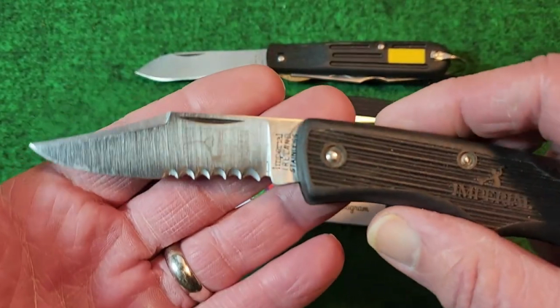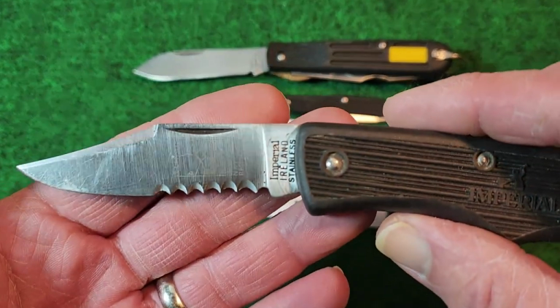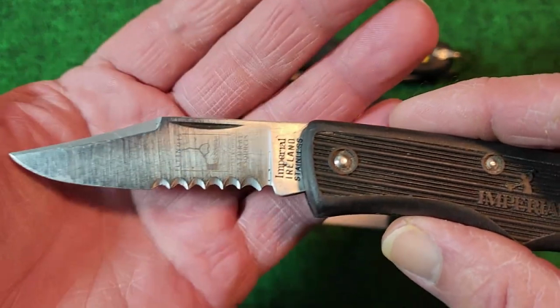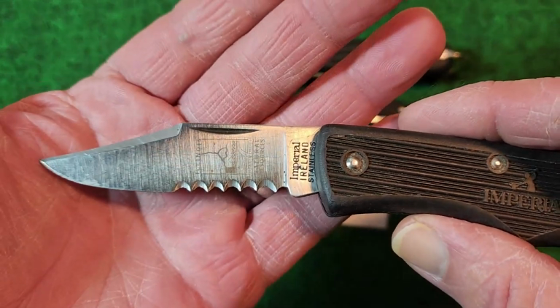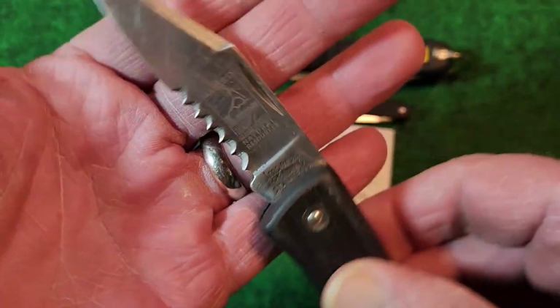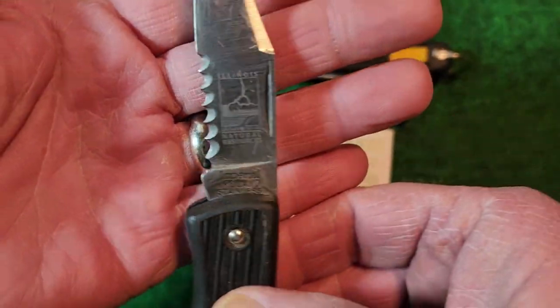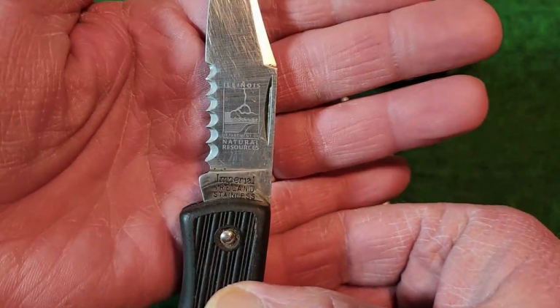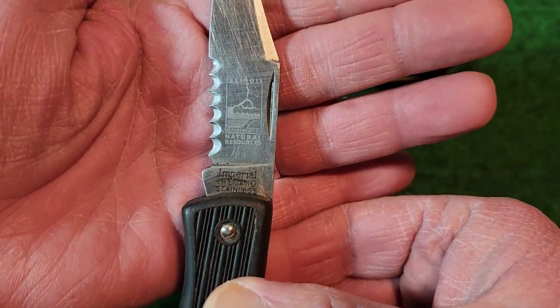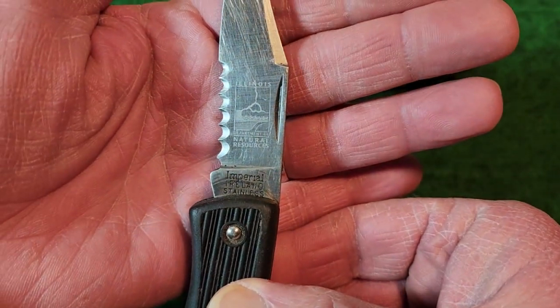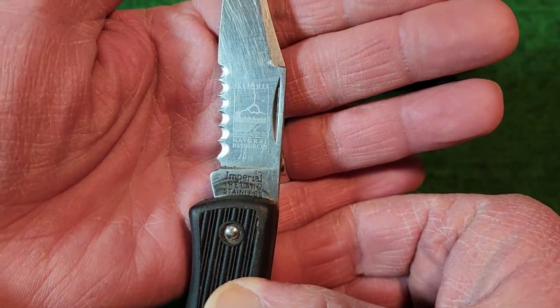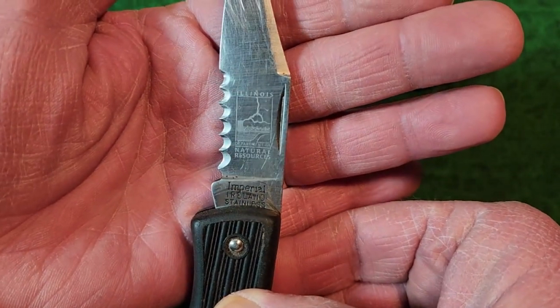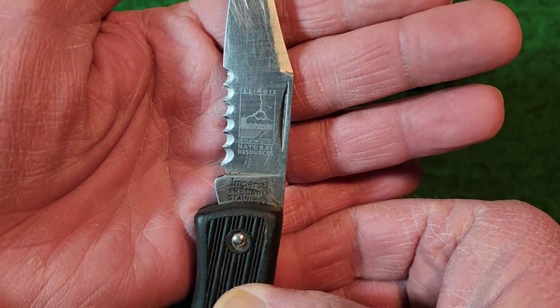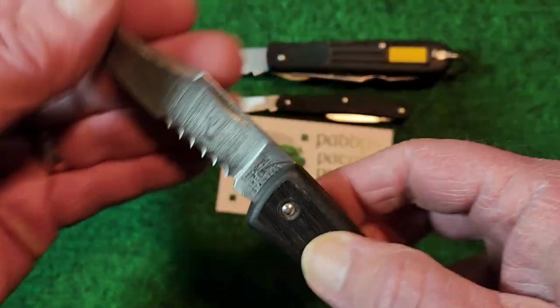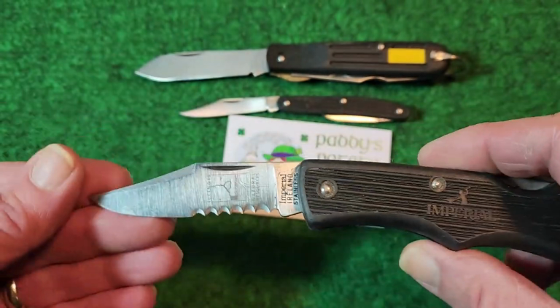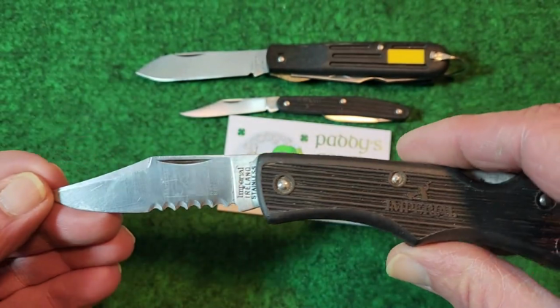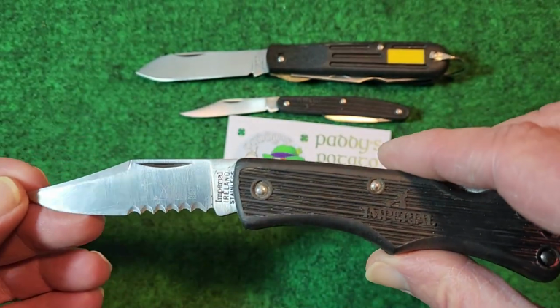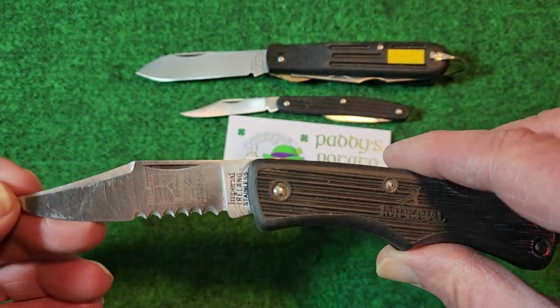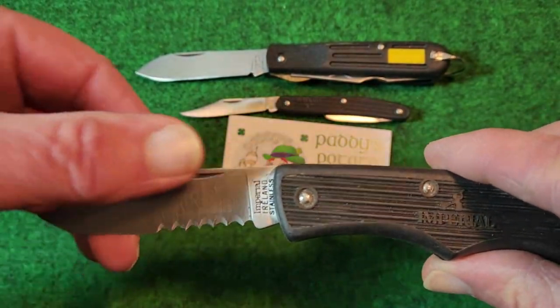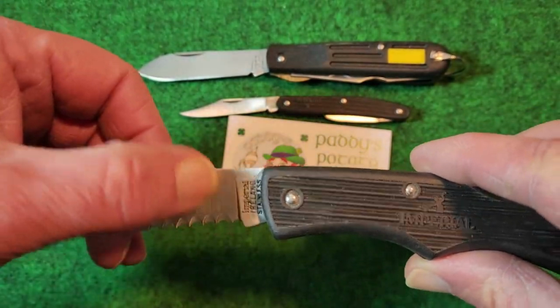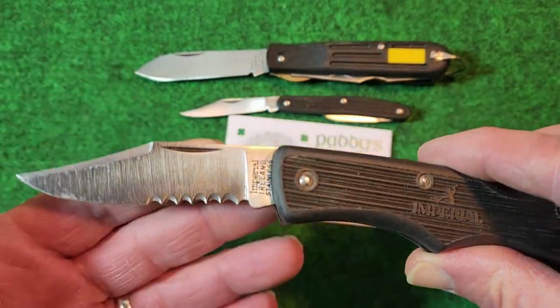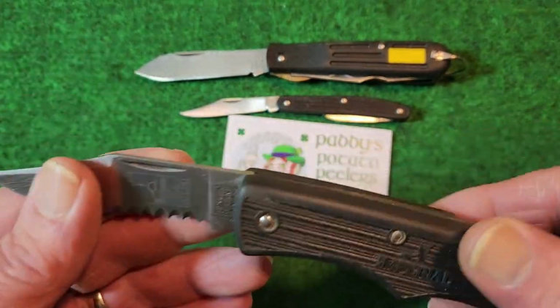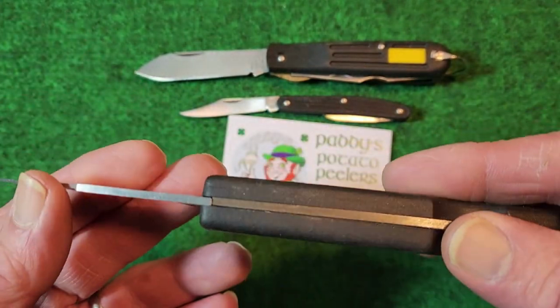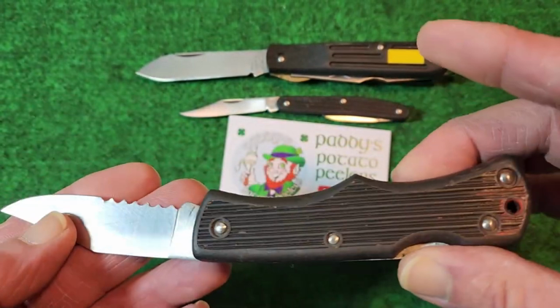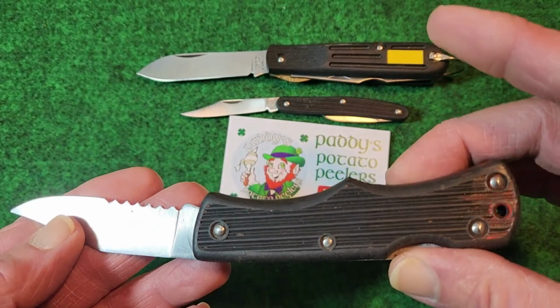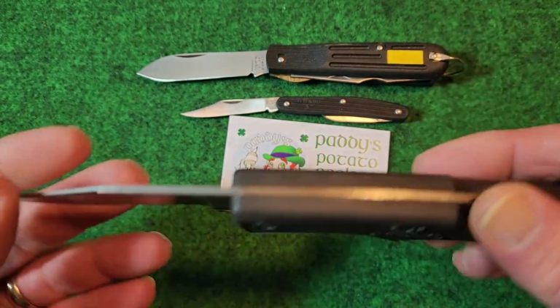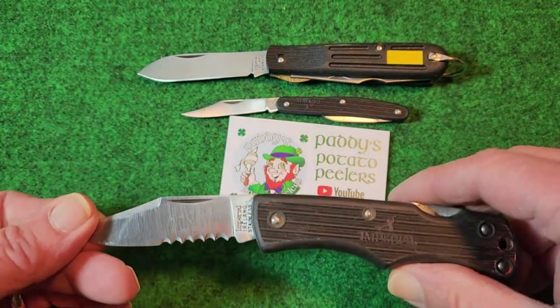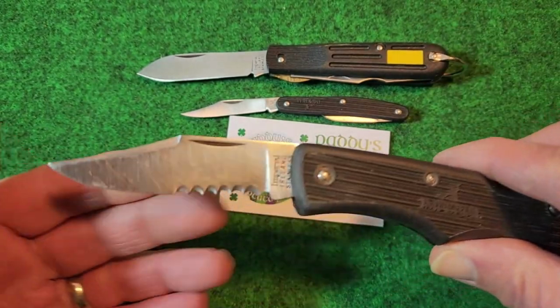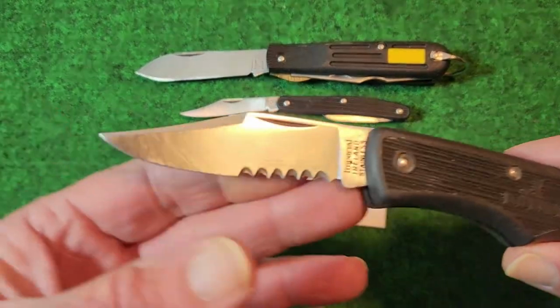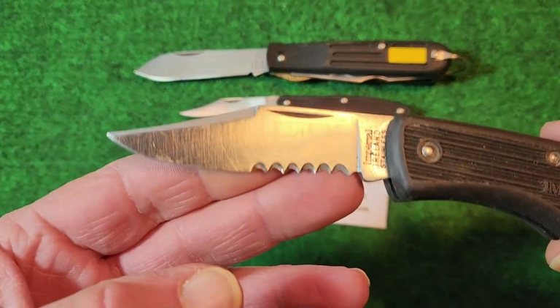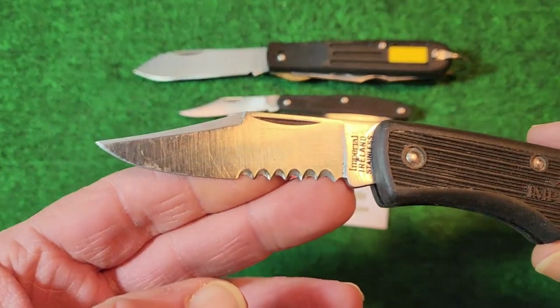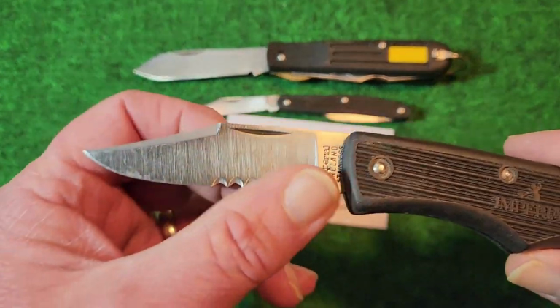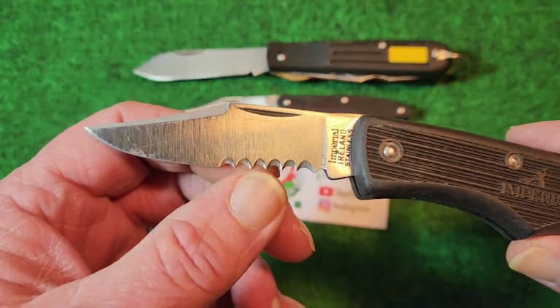Stainless steel. This was an advertising knife — the Illinois Department of Natural Resources ordered a bunch of these and had their logo printed on there. It's got about a three inch blade on it, half serrated.